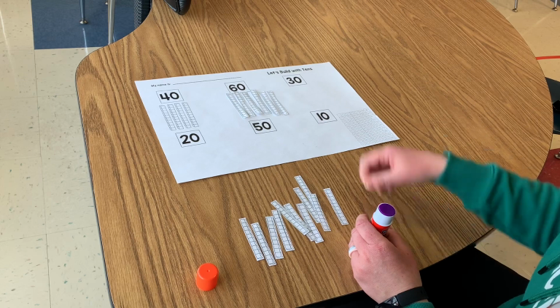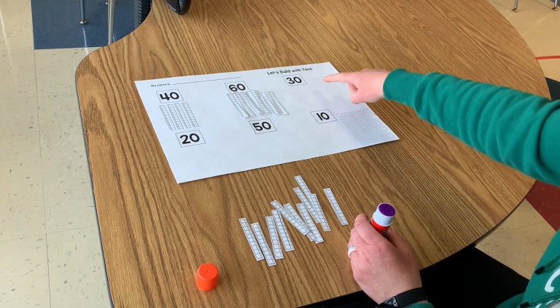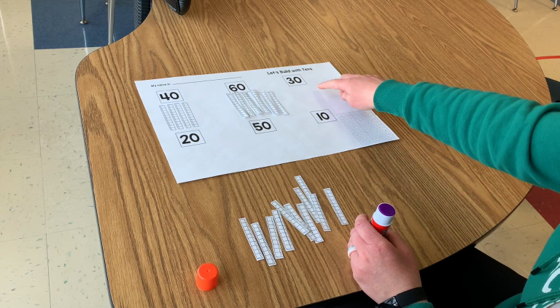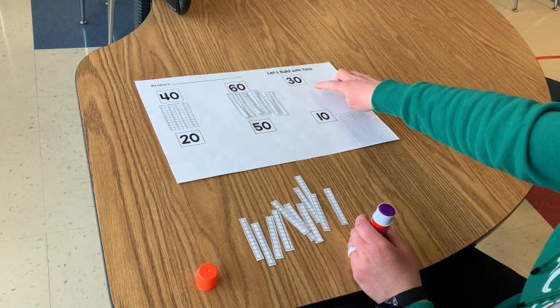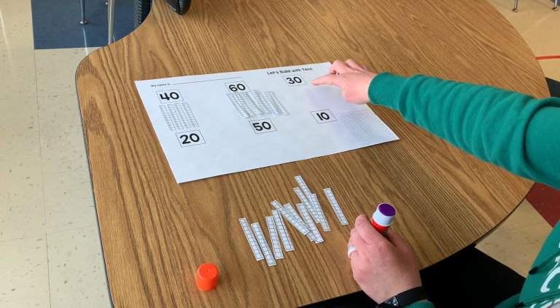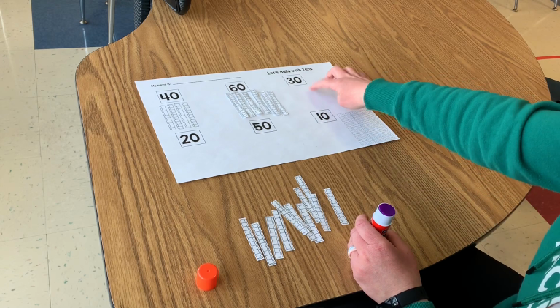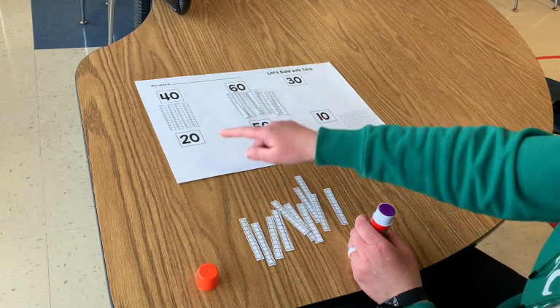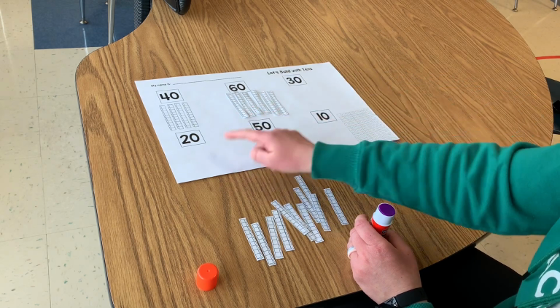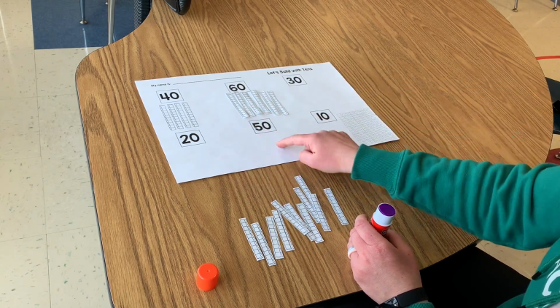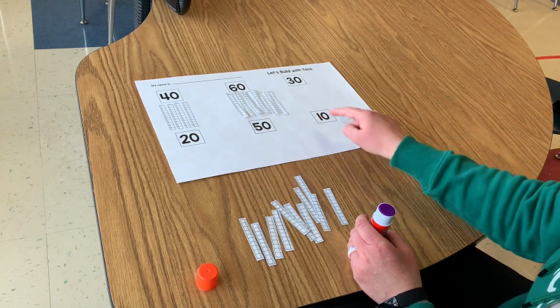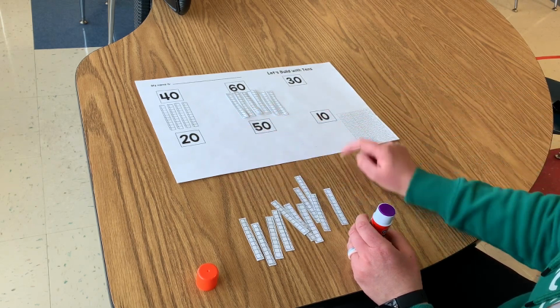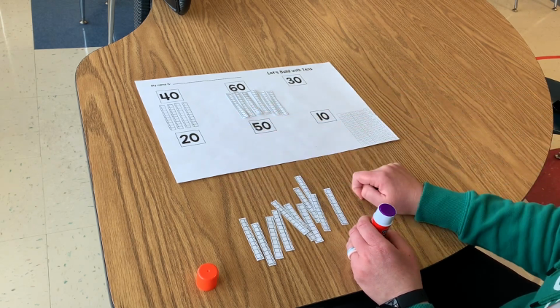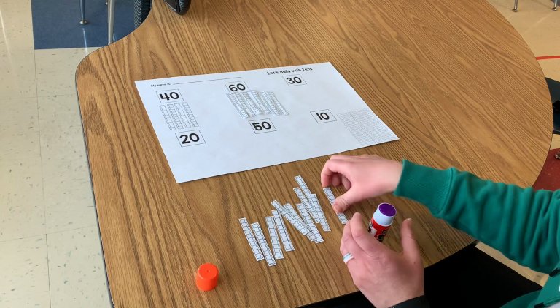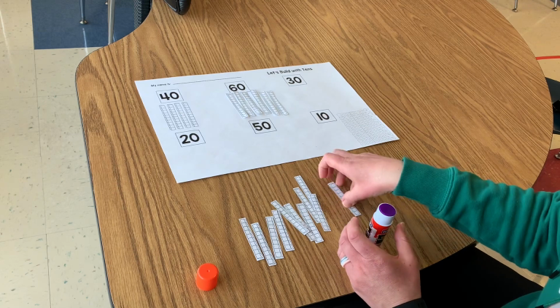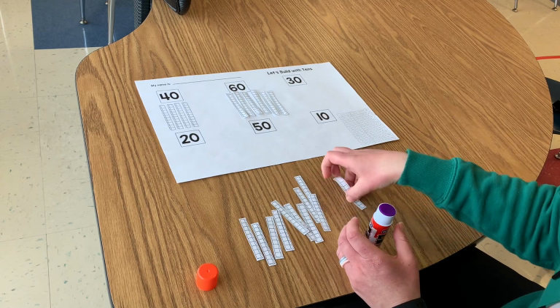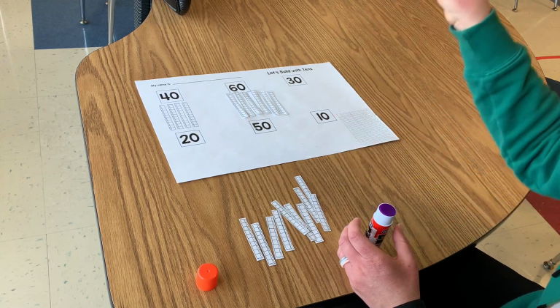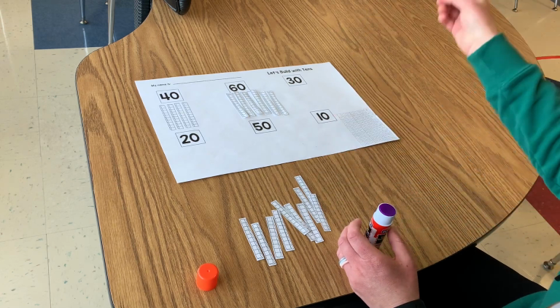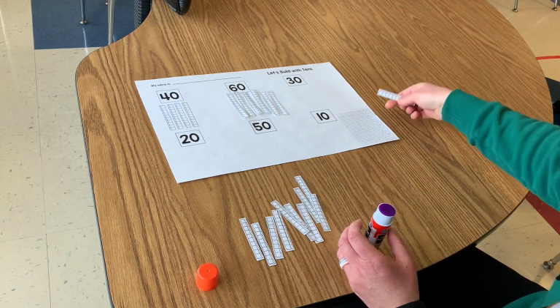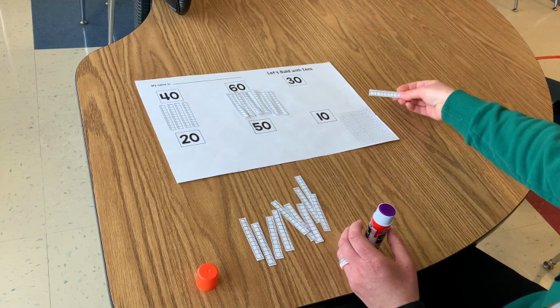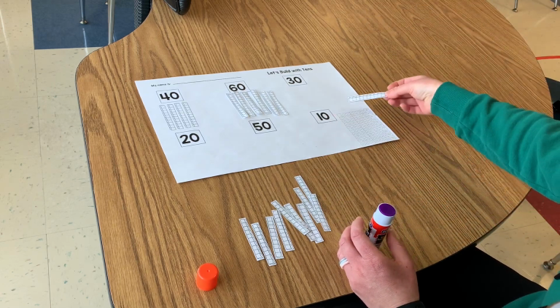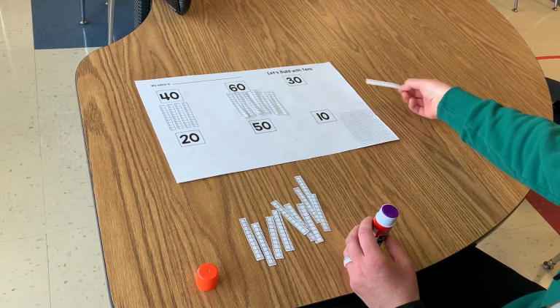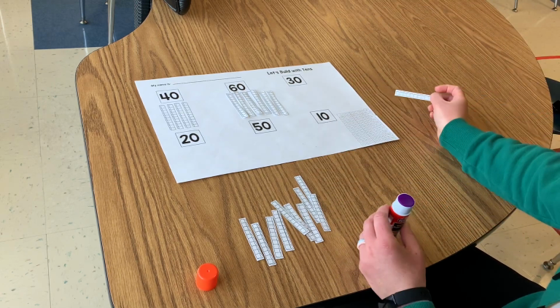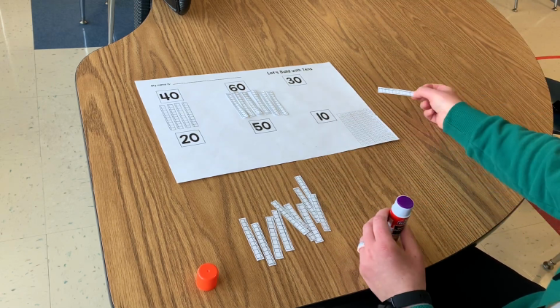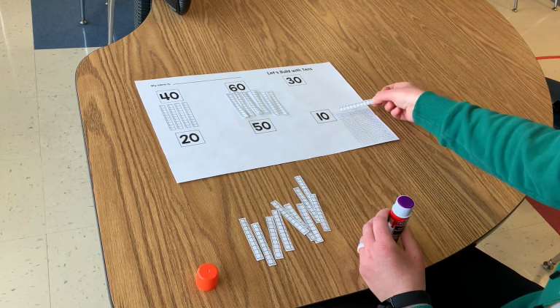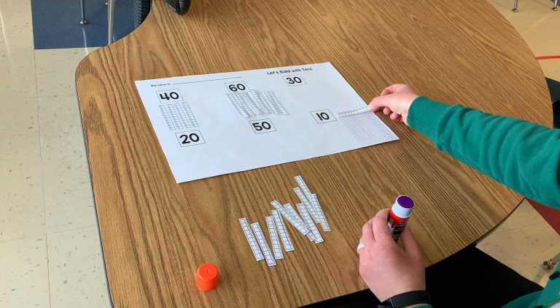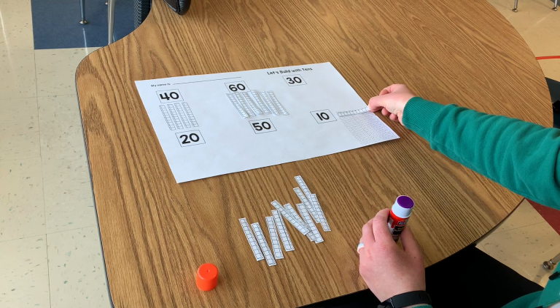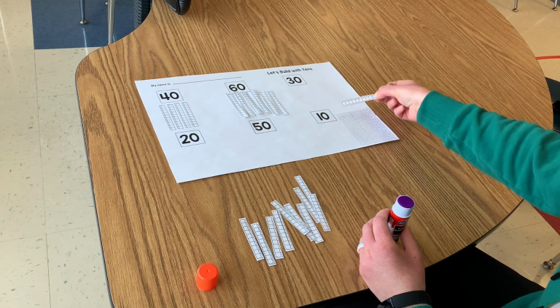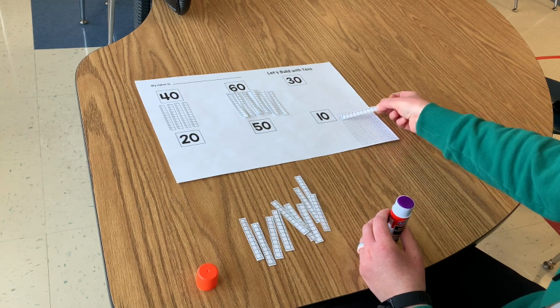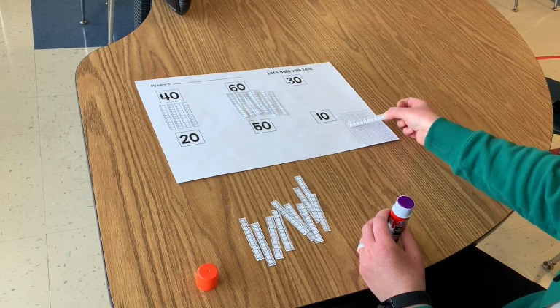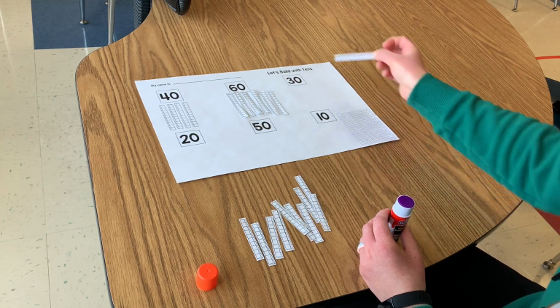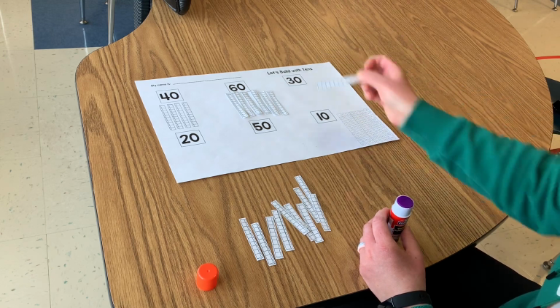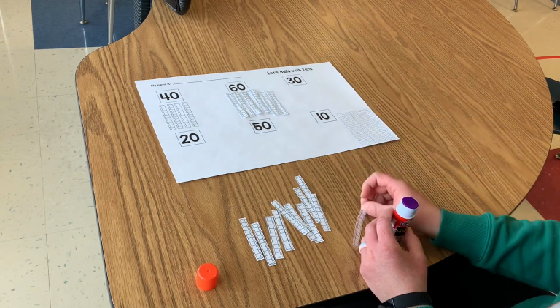Now you're going to keep going and you're going to do the rest of your numbers on your page, and you're going to use your tens to build them. Remember to use your hundreds chart to build those numbers each time before you glue.